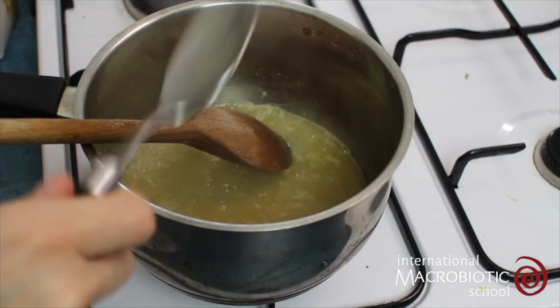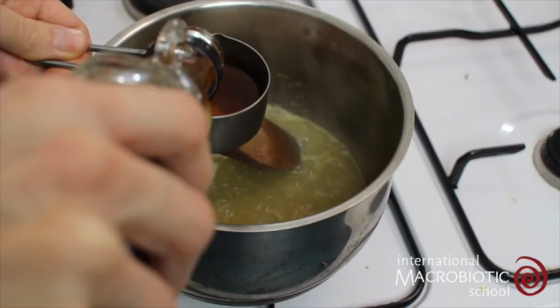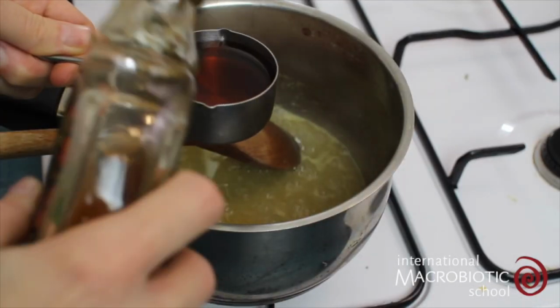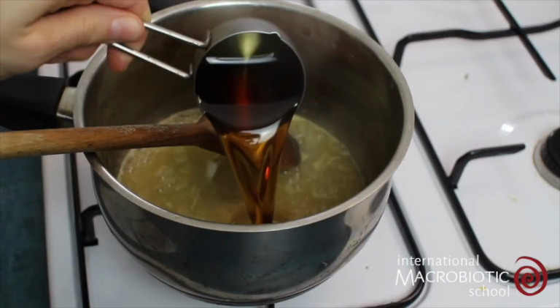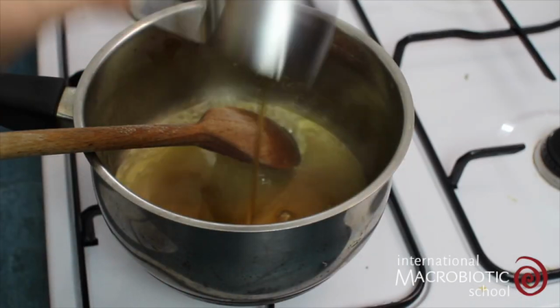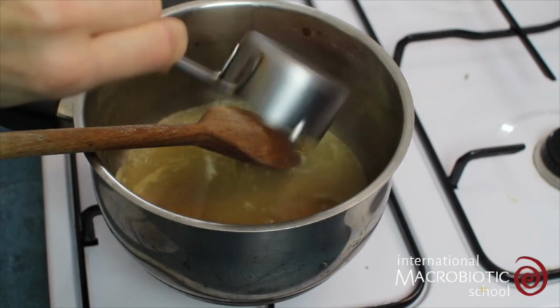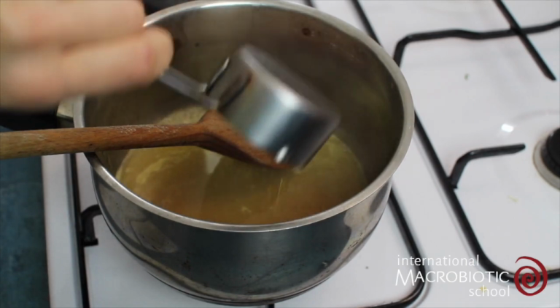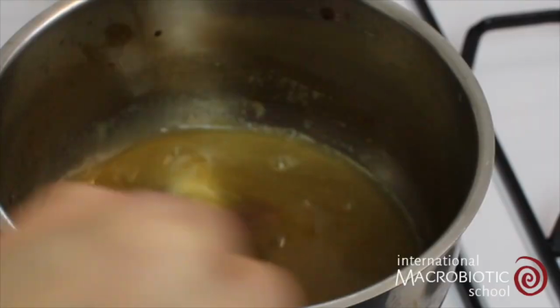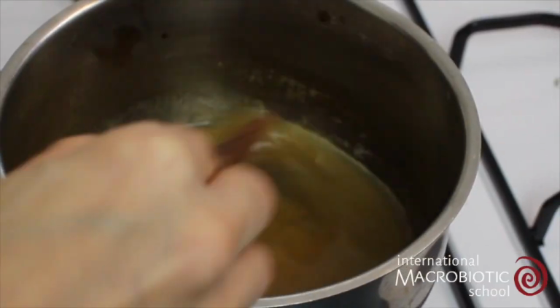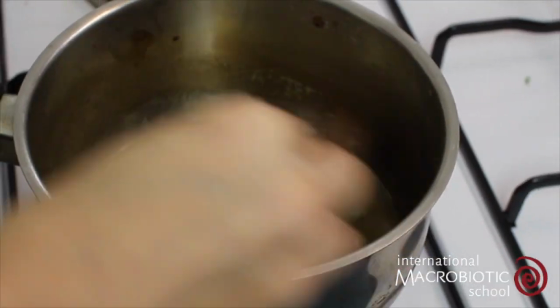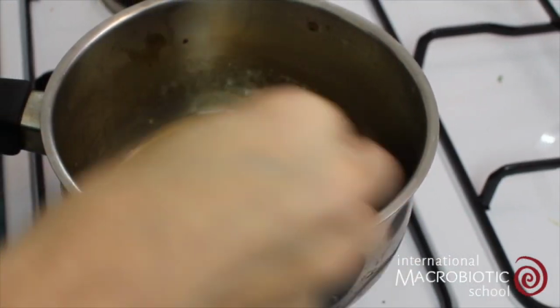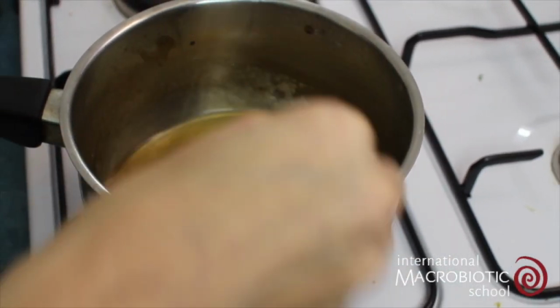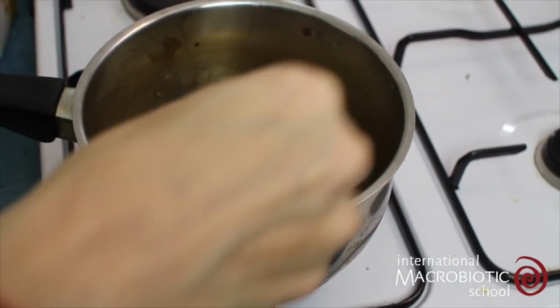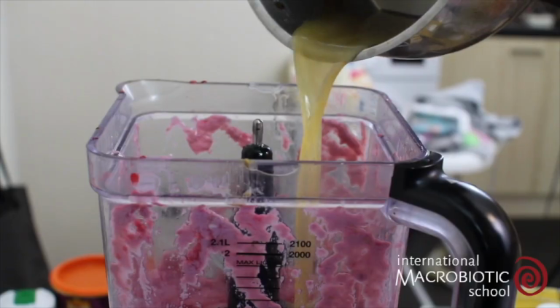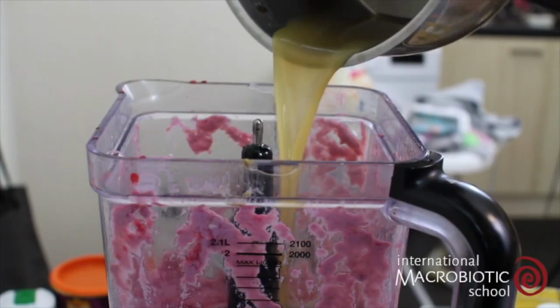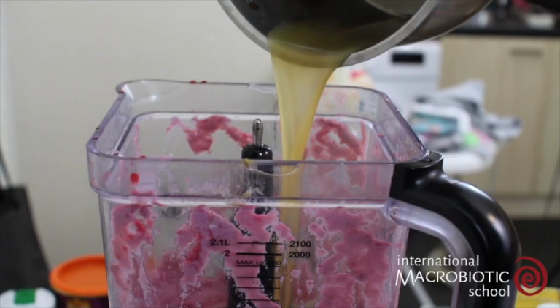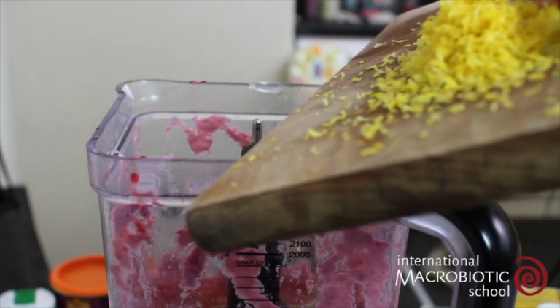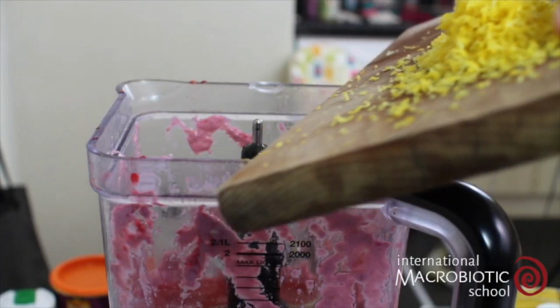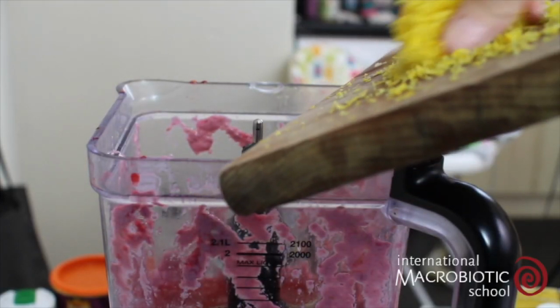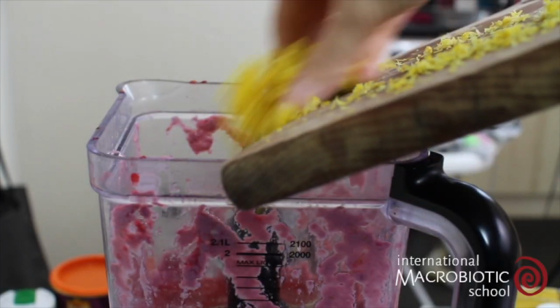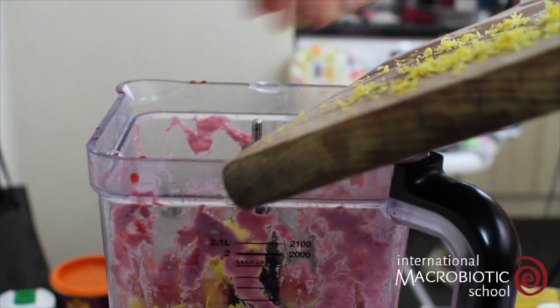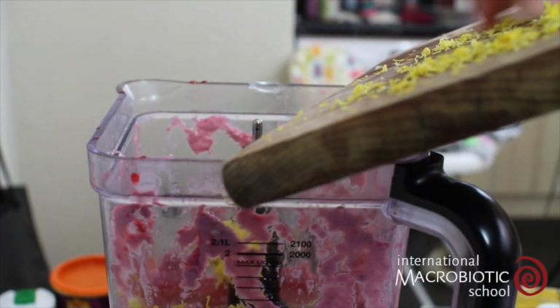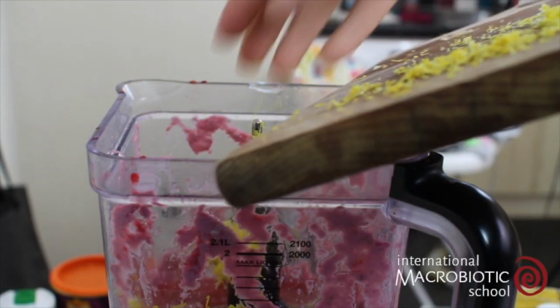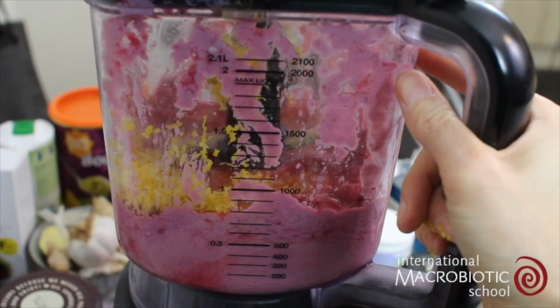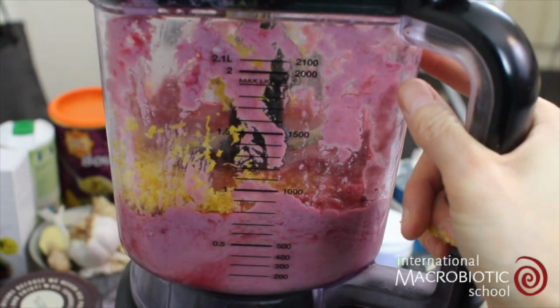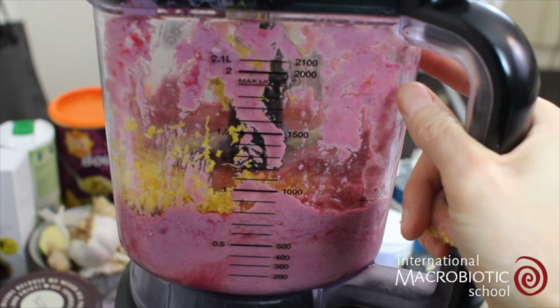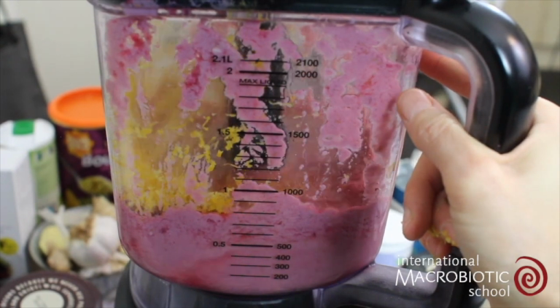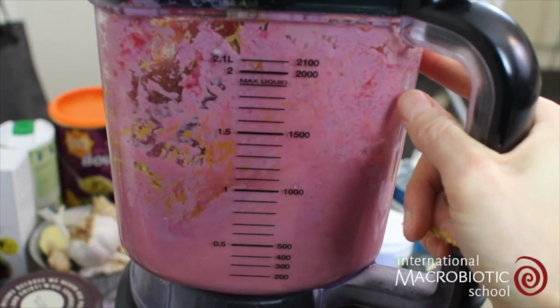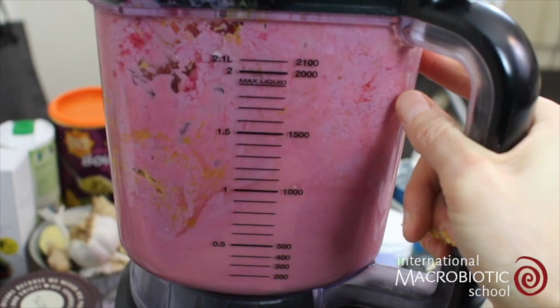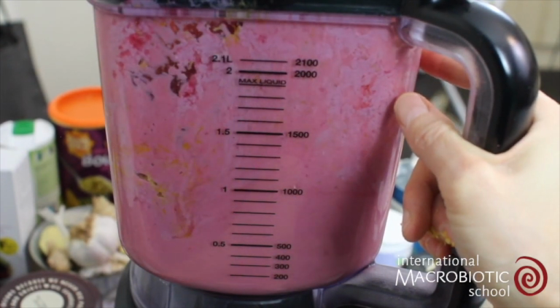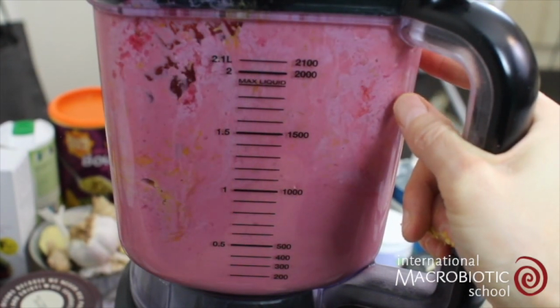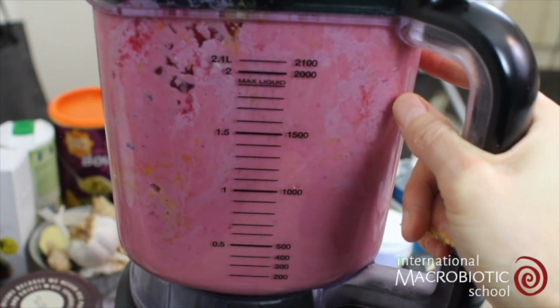Then add in the maple syrup and give this a stir. Add this straight into the blender along with the lemon zest and give this a blitz until smooth.